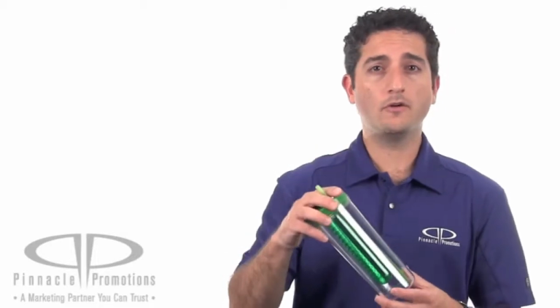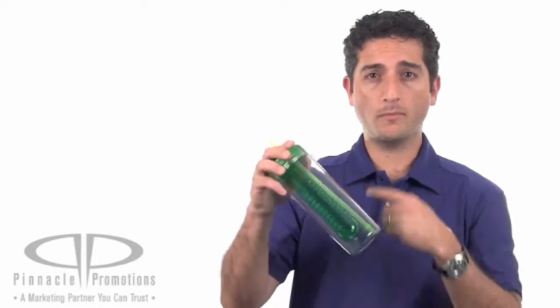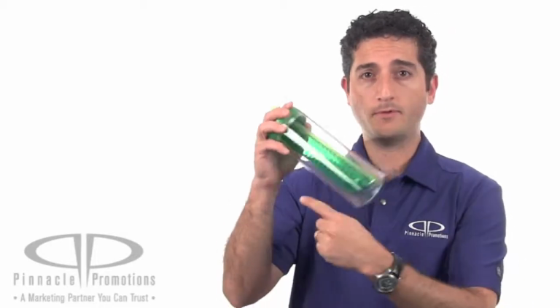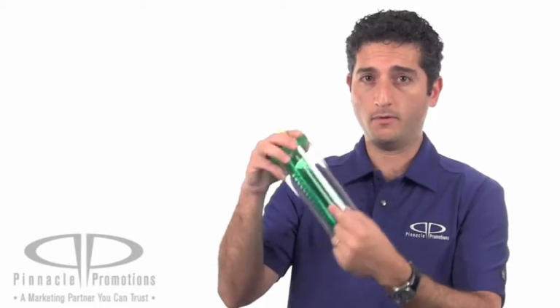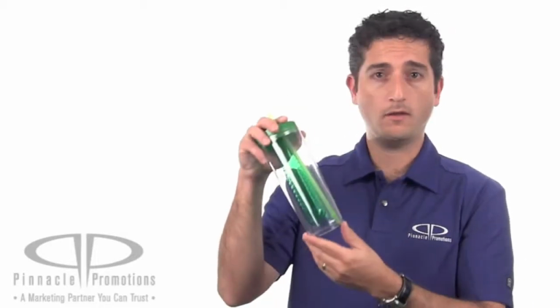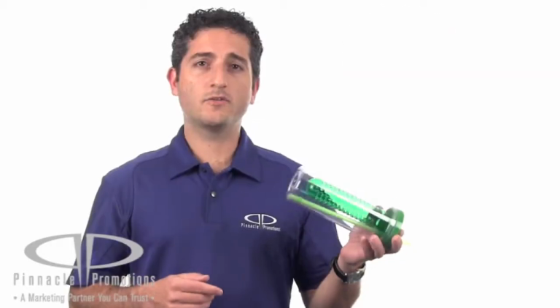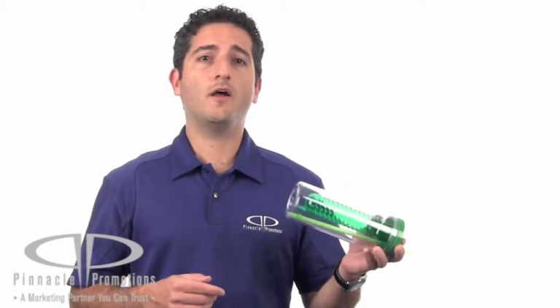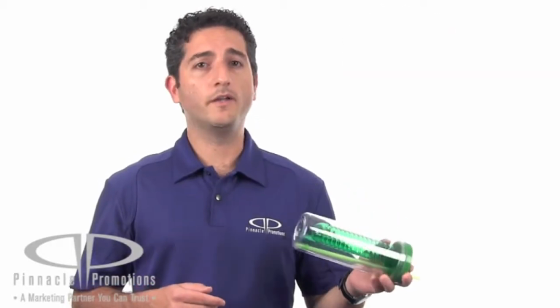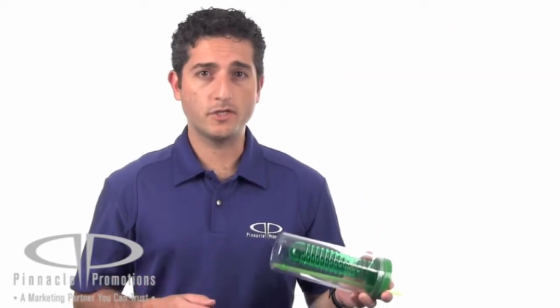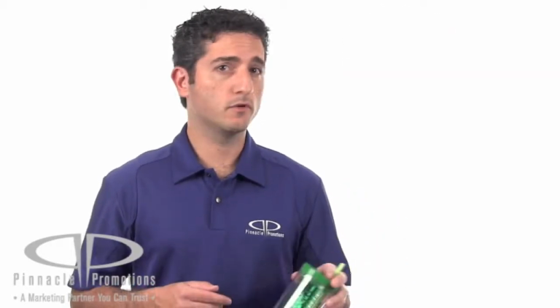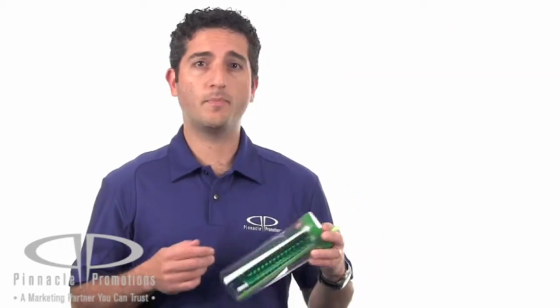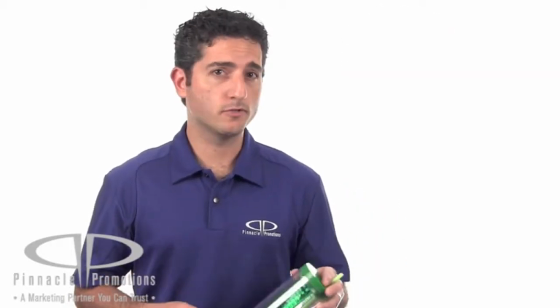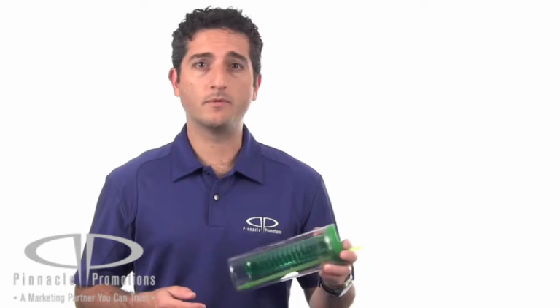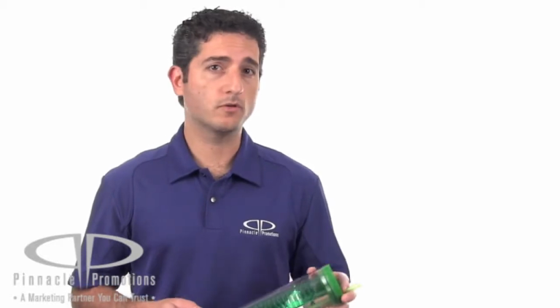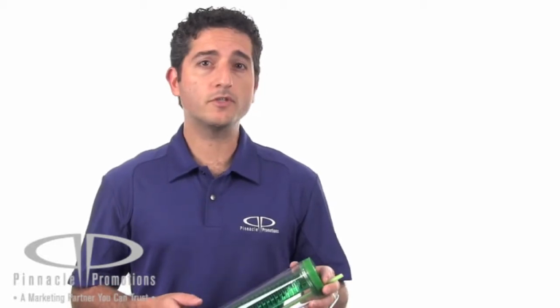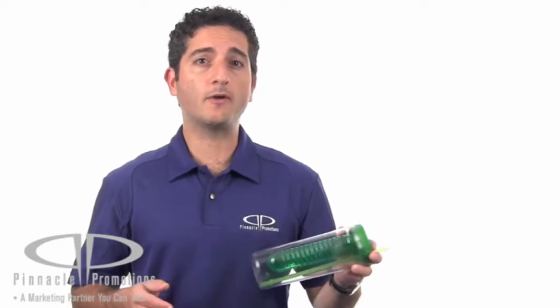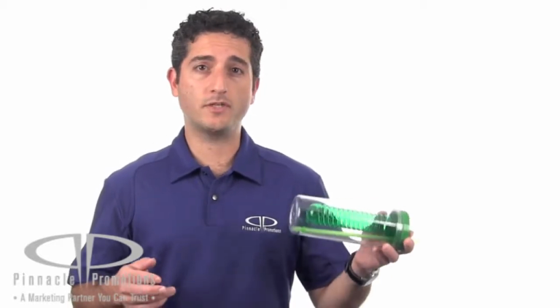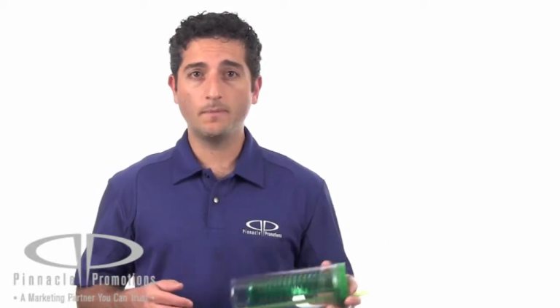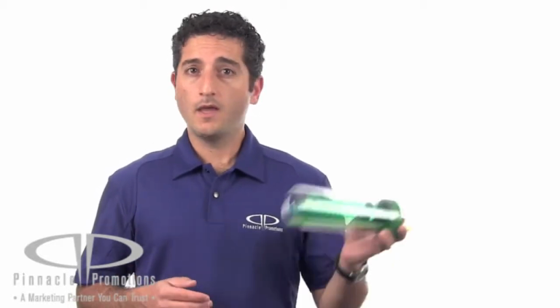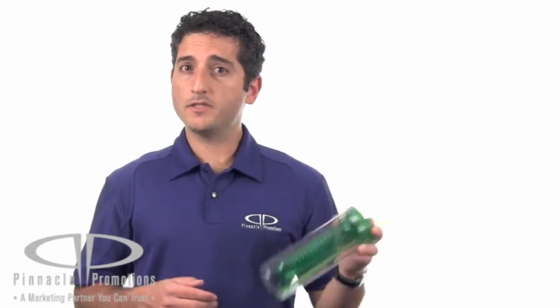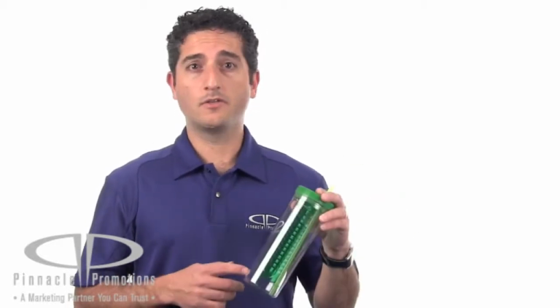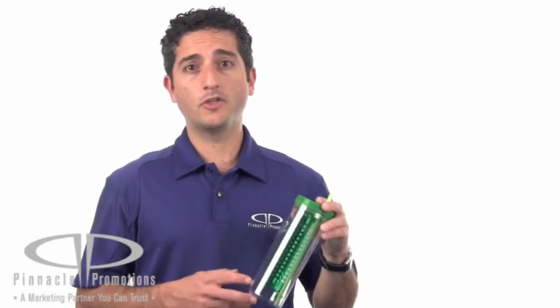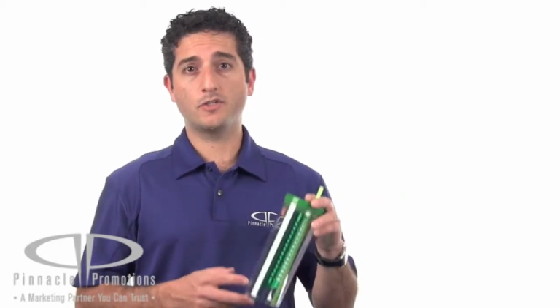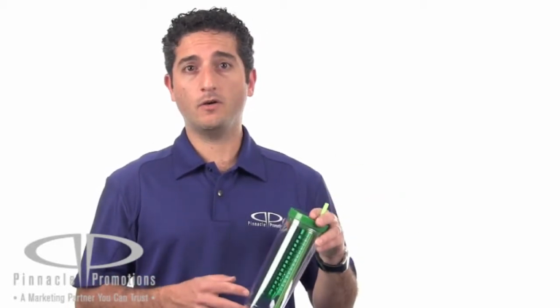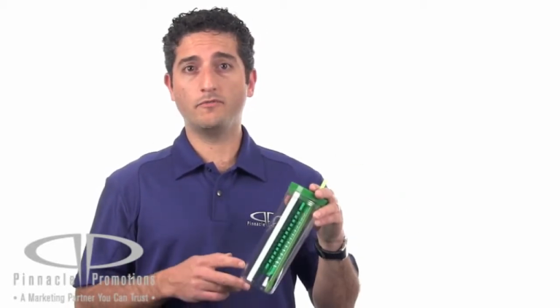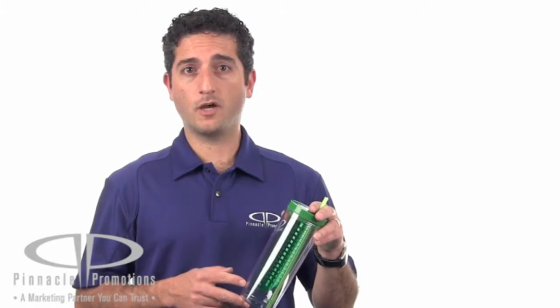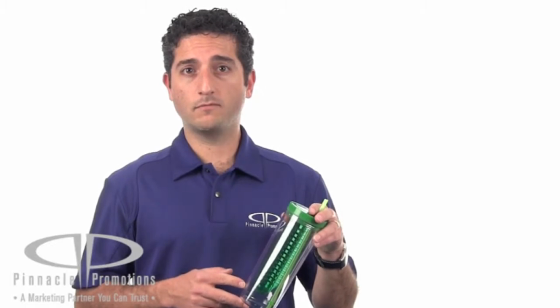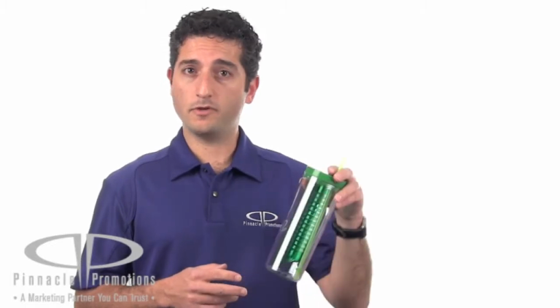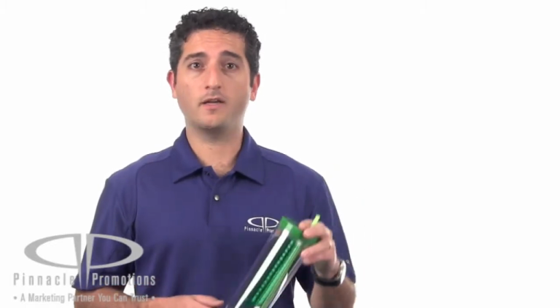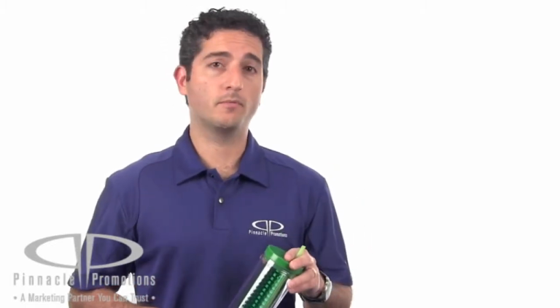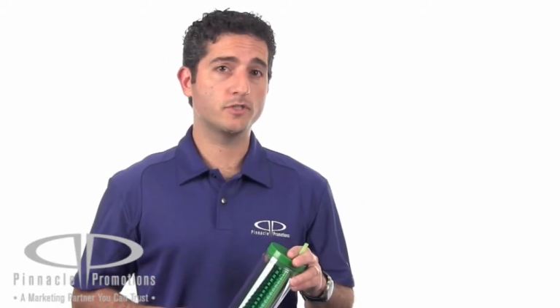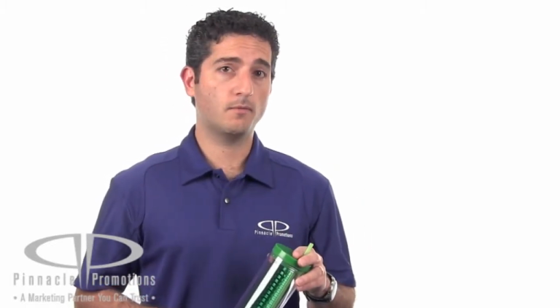Your logo can be wrapped around the bottle. This is great for health and wellness initiatives, or for spas or gyms, or even any outdoor festival. This is the Thurstonator Sipper with Infuser and you can find it at PinnaclePromotions.com.